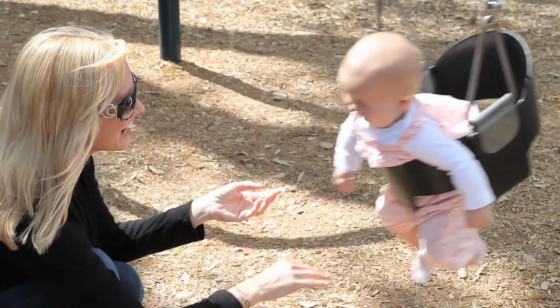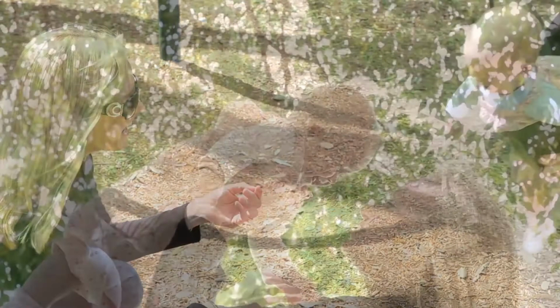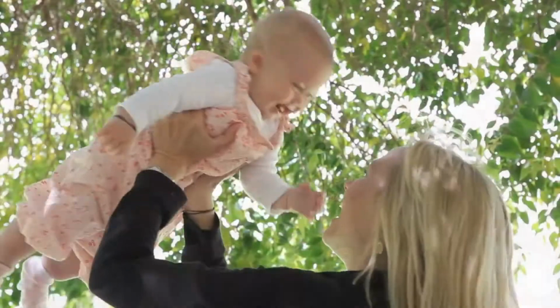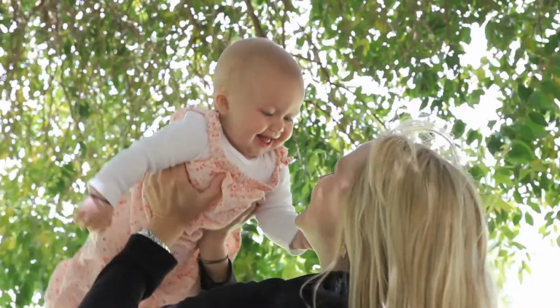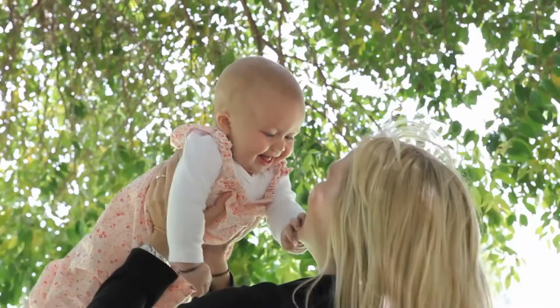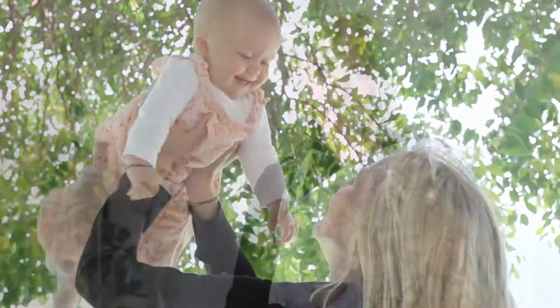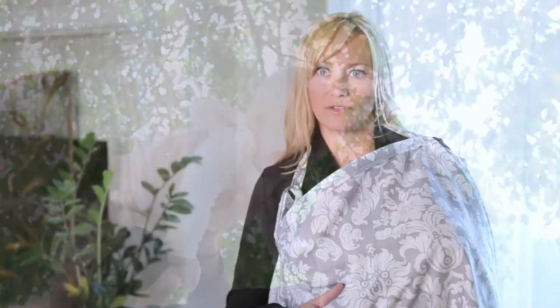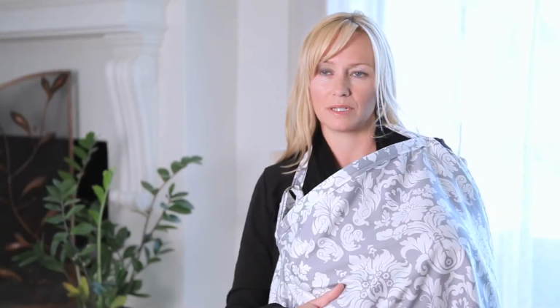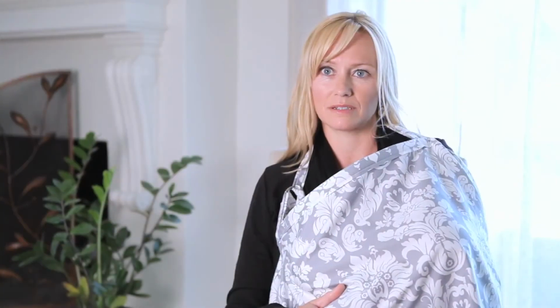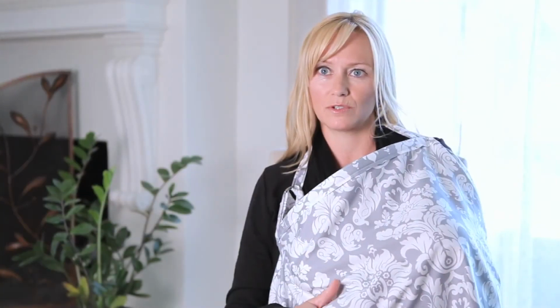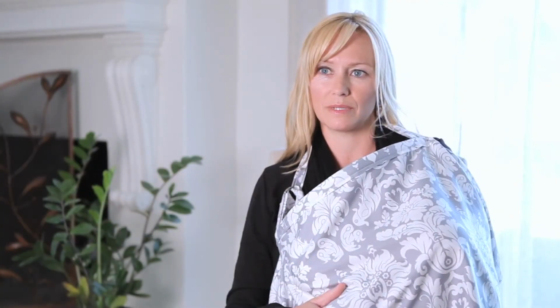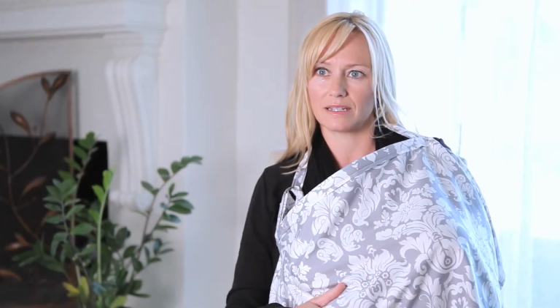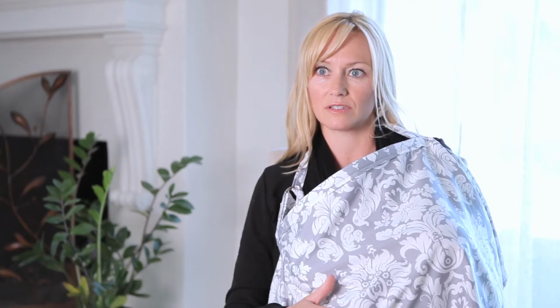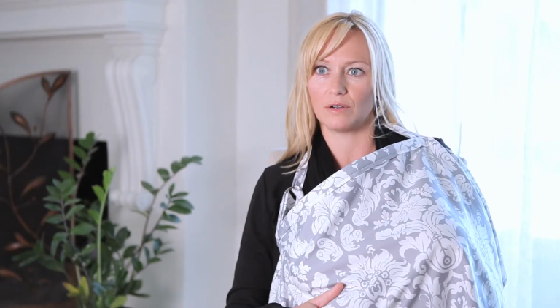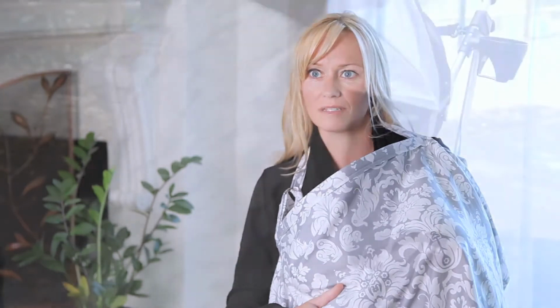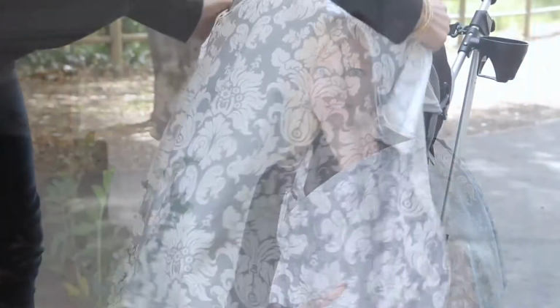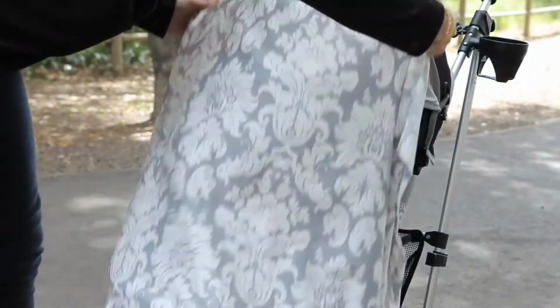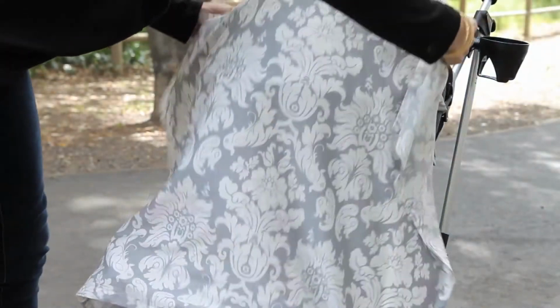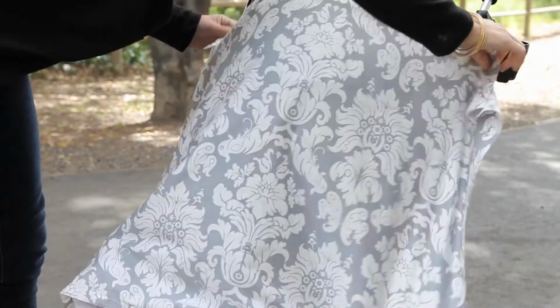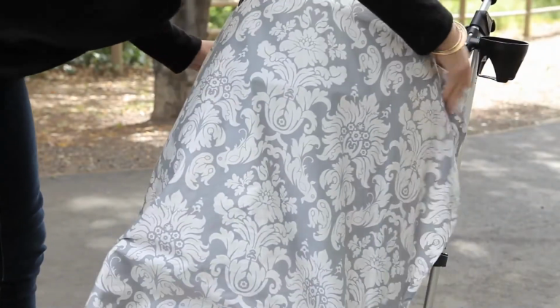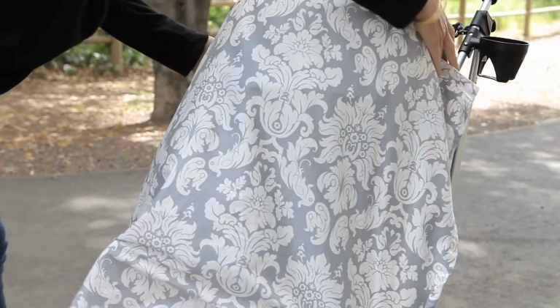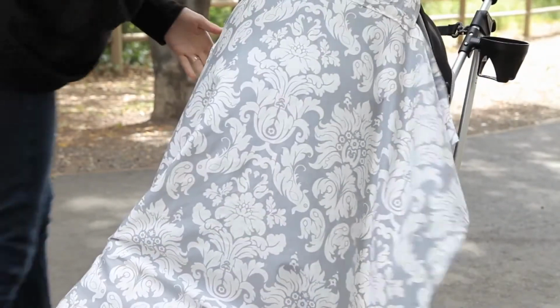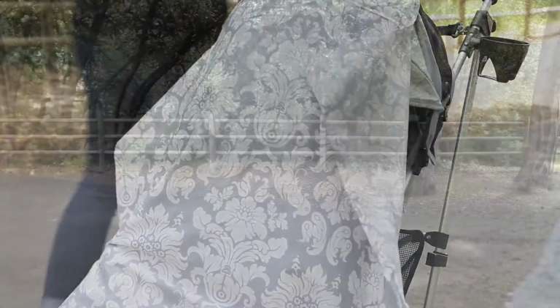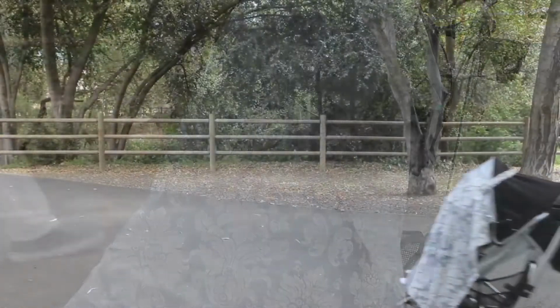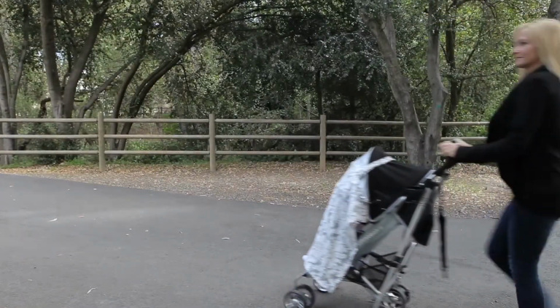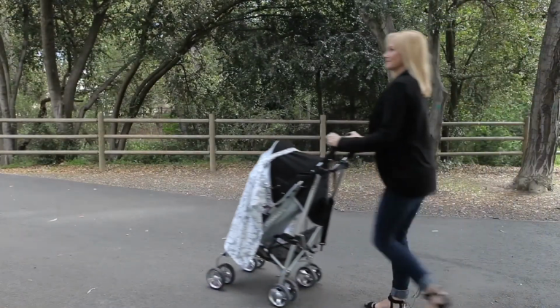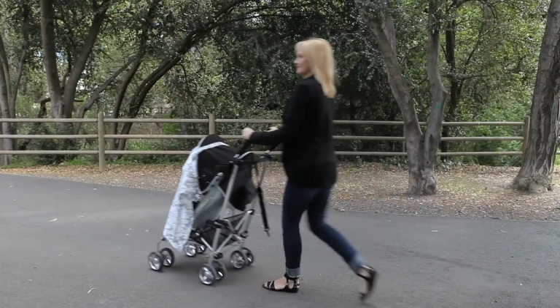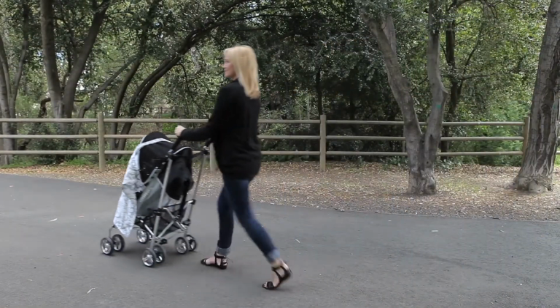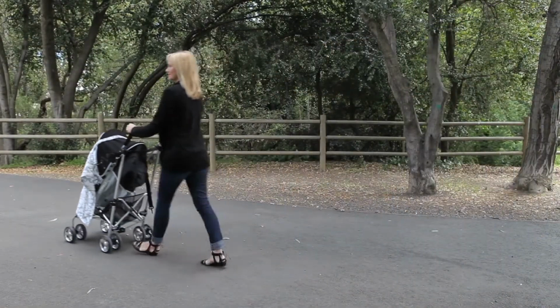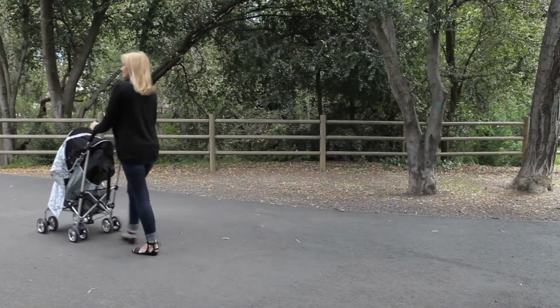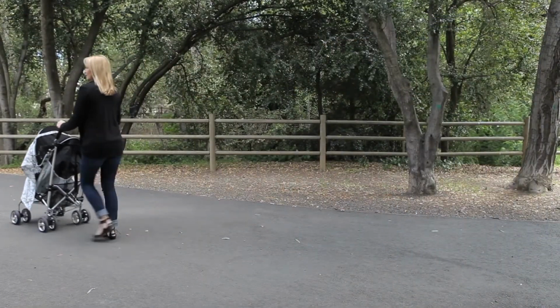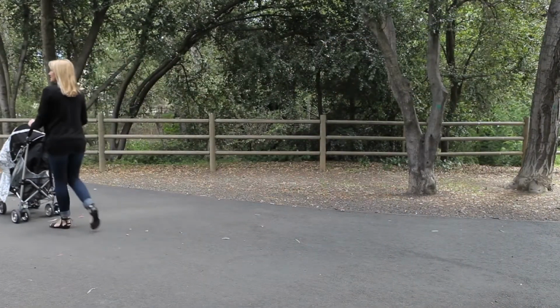It's important for any mom to be out and about and have her freedom, because she doesn't want to be isolated just staying at home nursing and doing all the things that a newborn craves from a mom. She can still get out and get on with her life, just including baby.